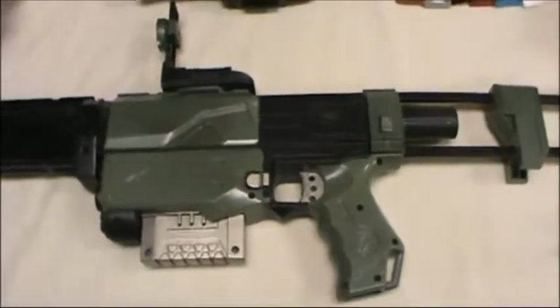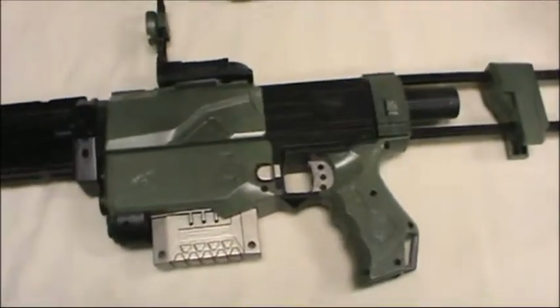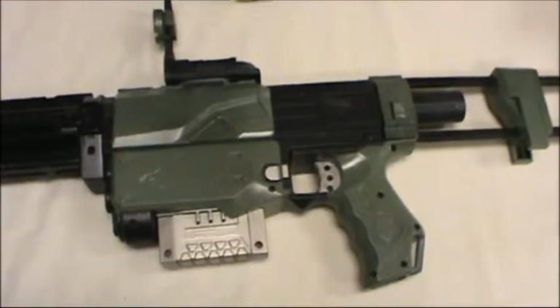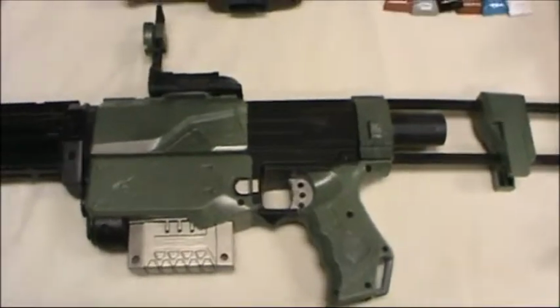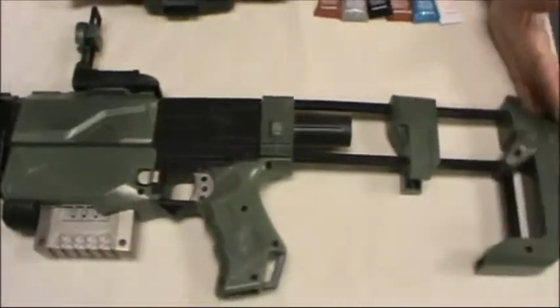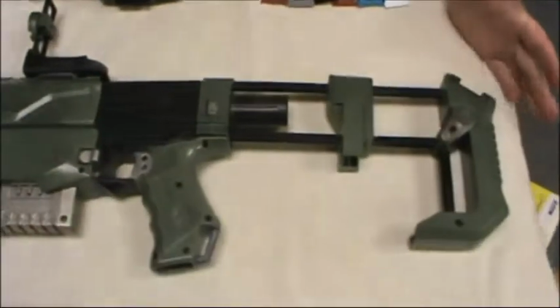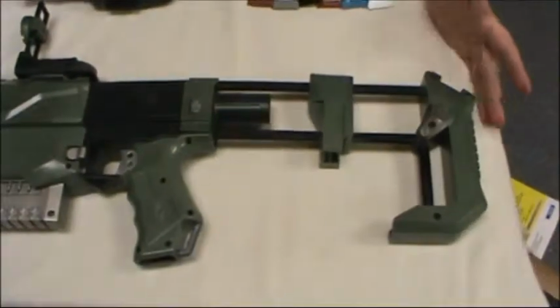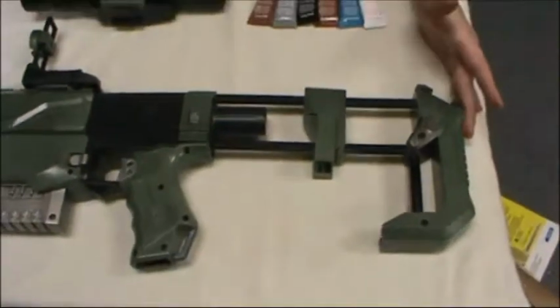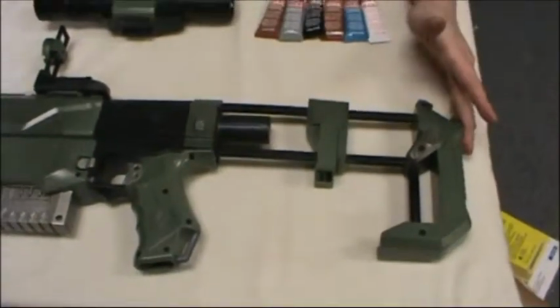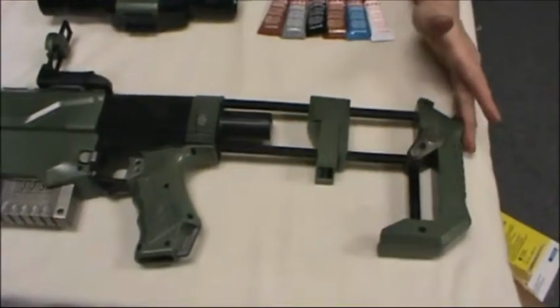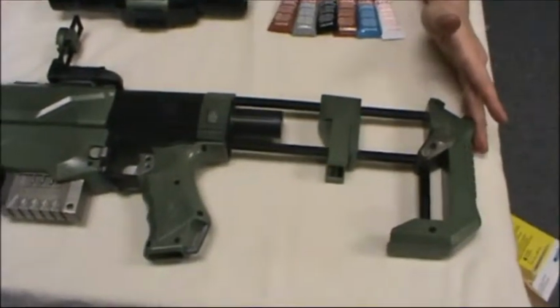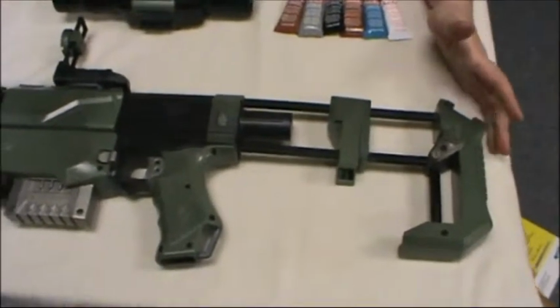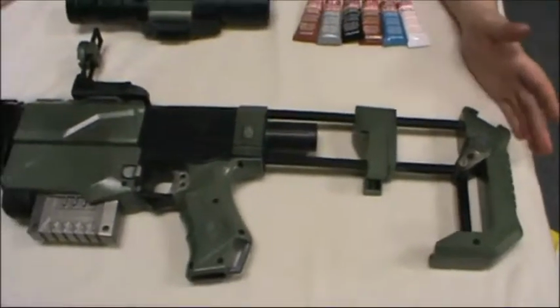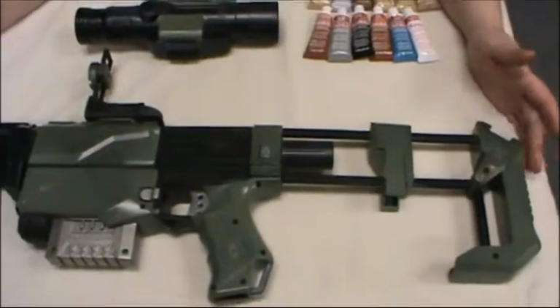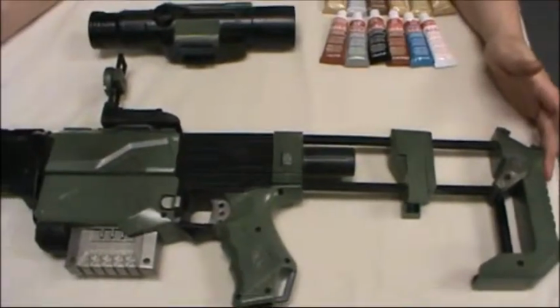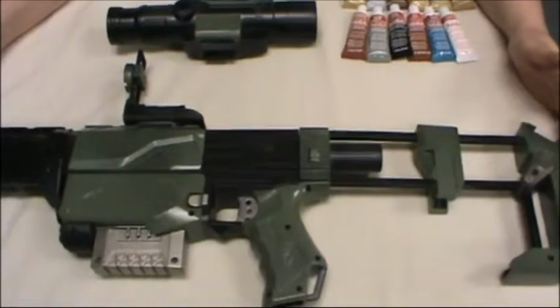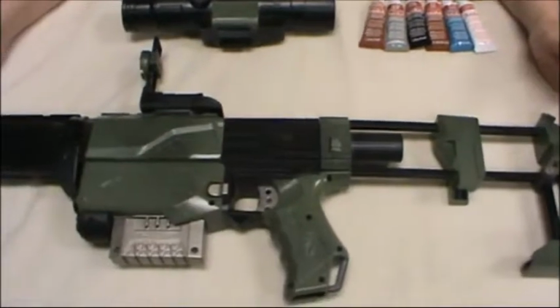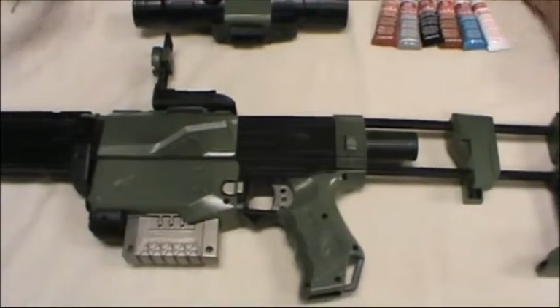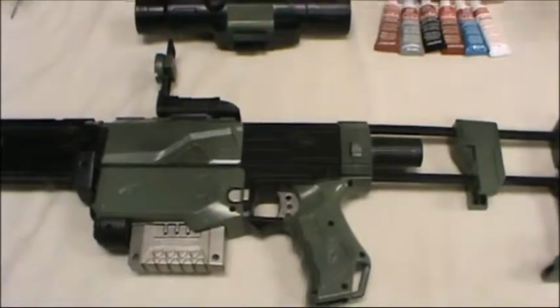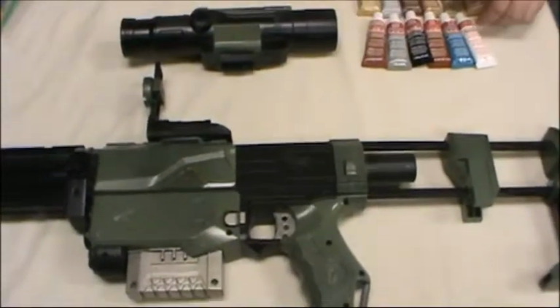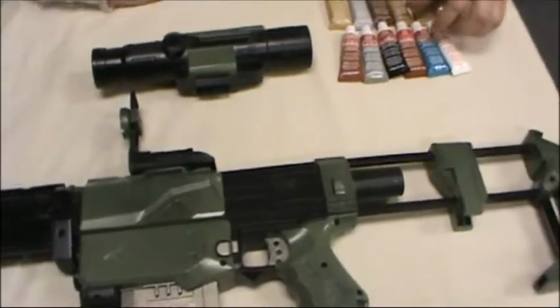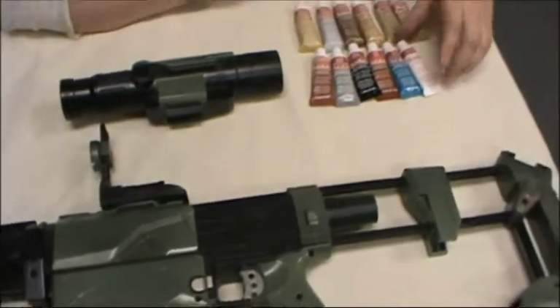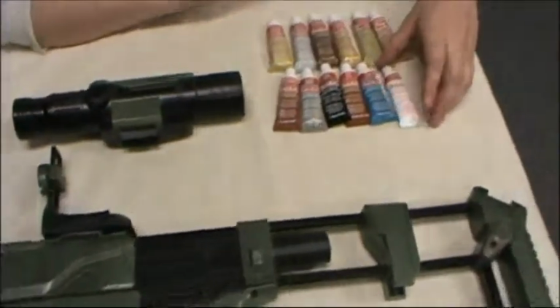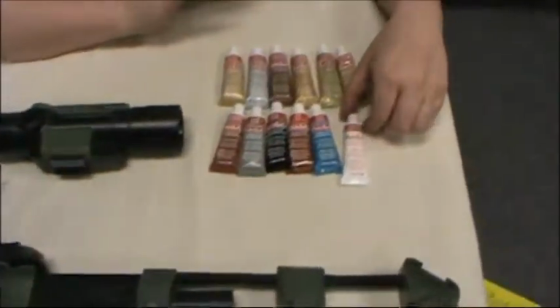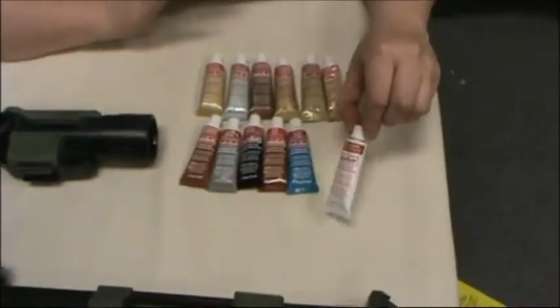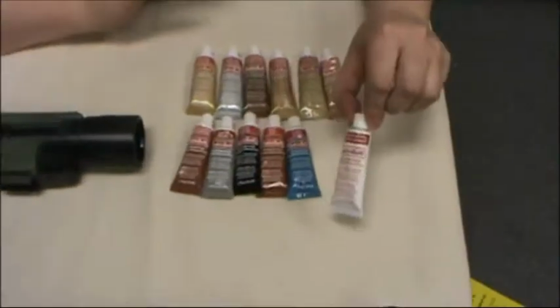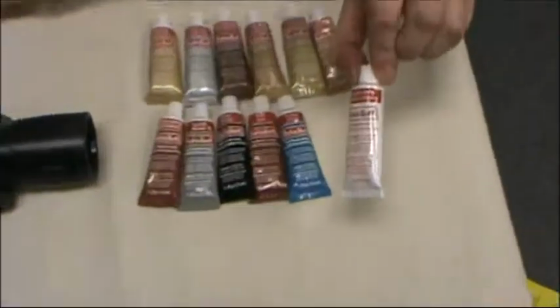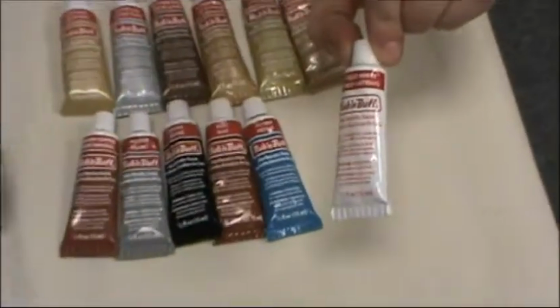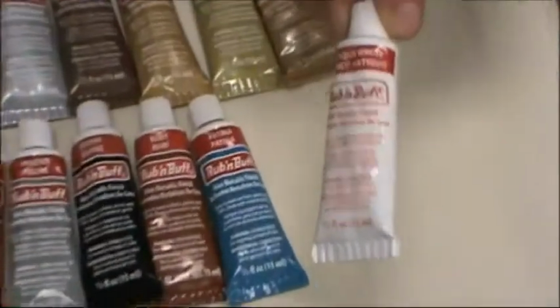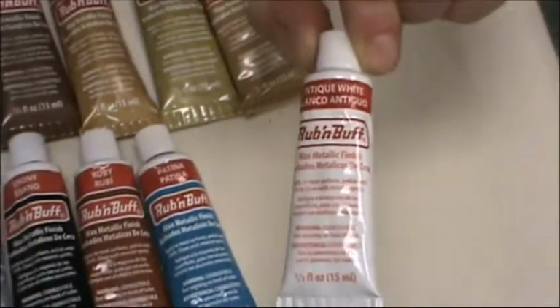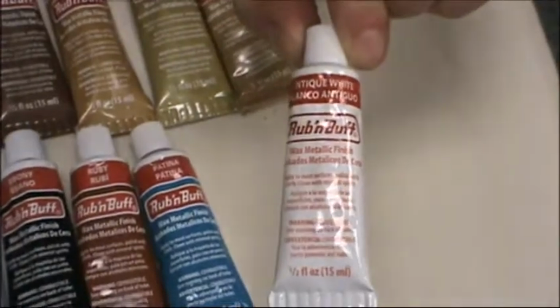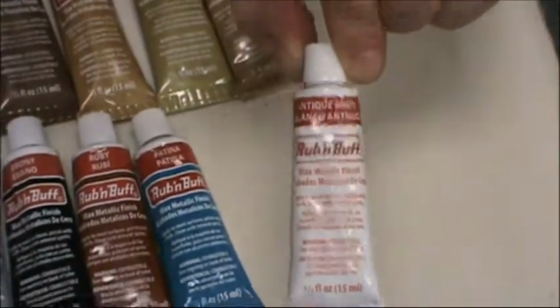This is your midpoint. On top of this, you're going to be doing some aging washes. You'll be using a product called Rub and Buff, and this is a really cool product.